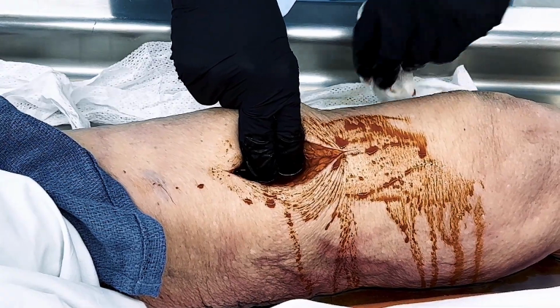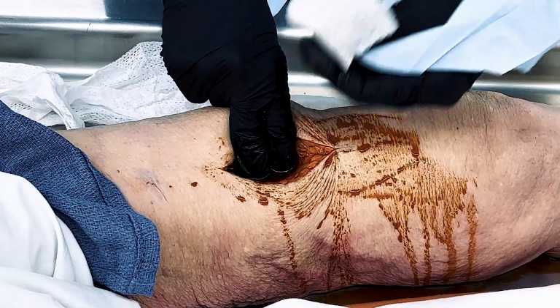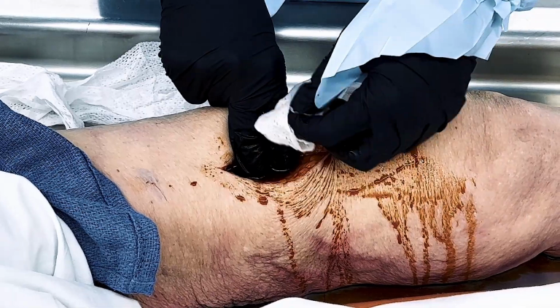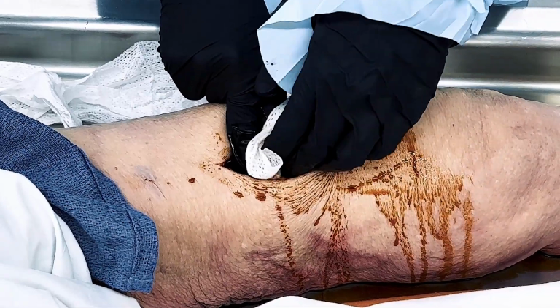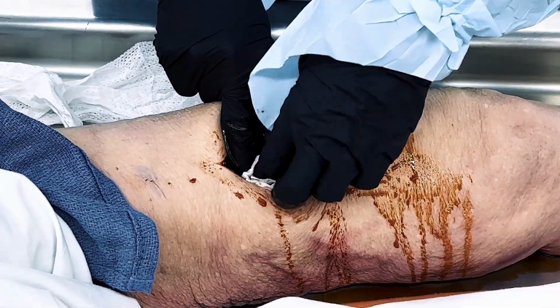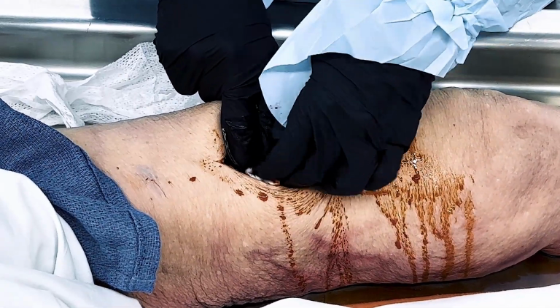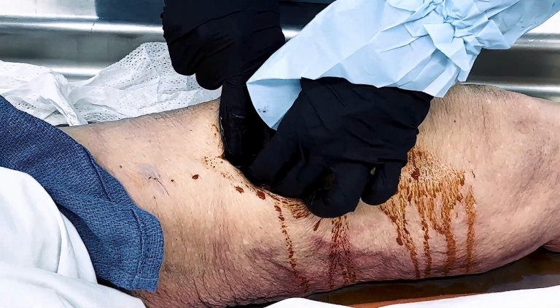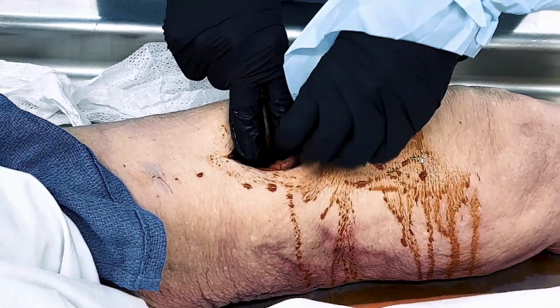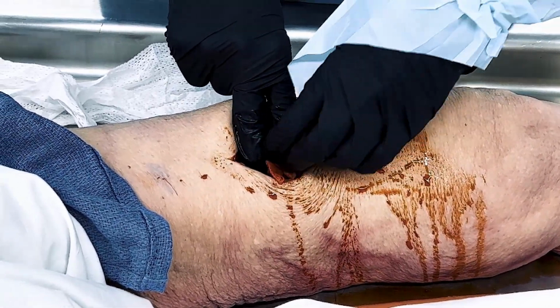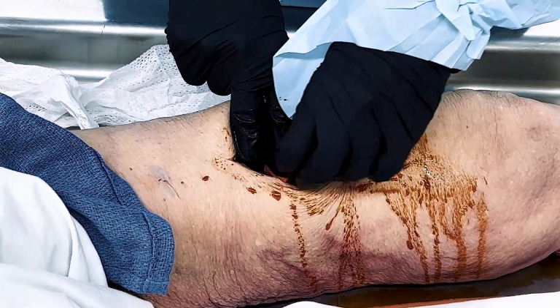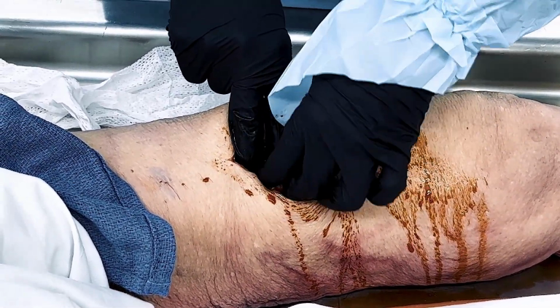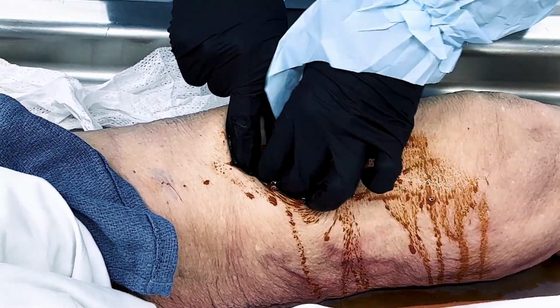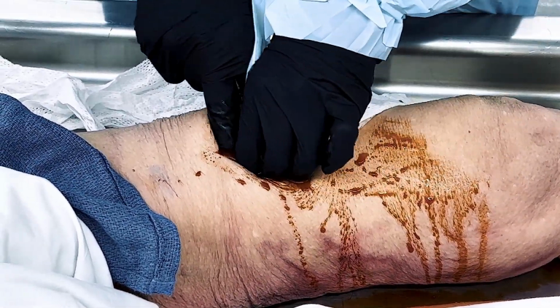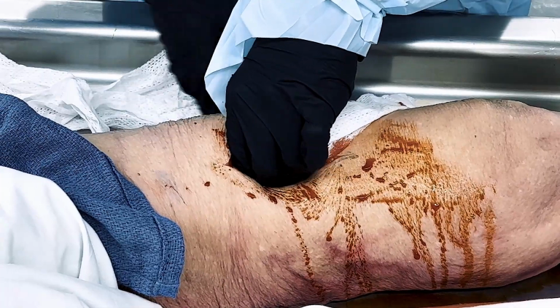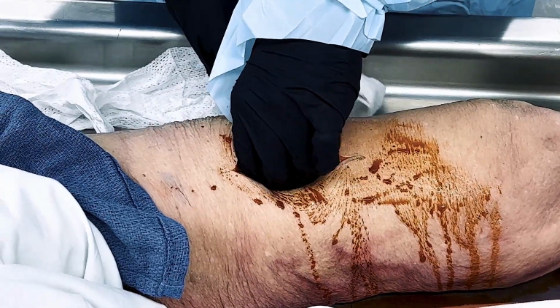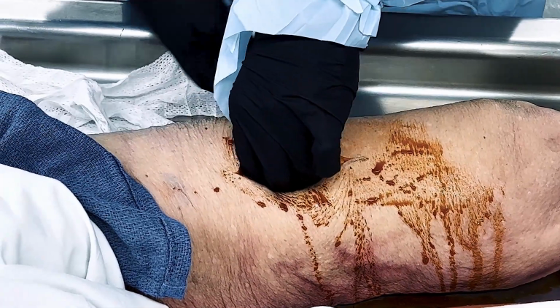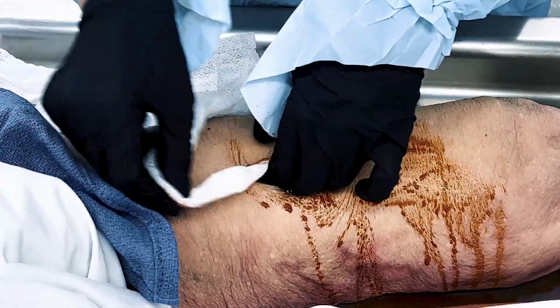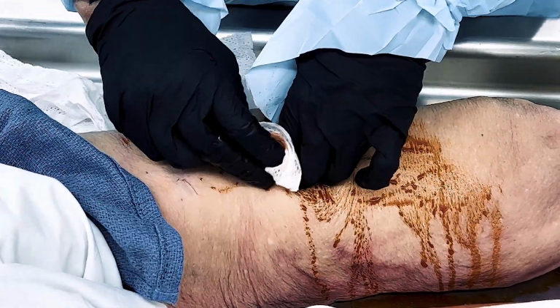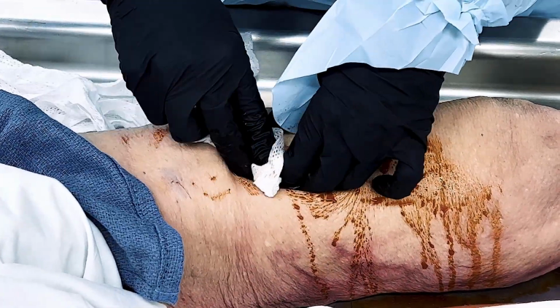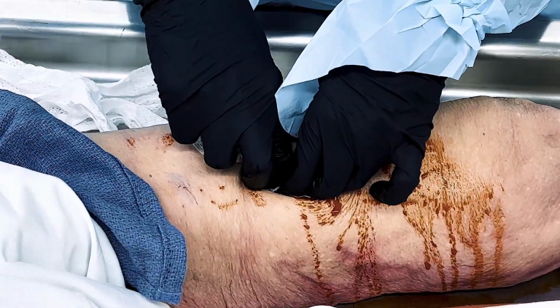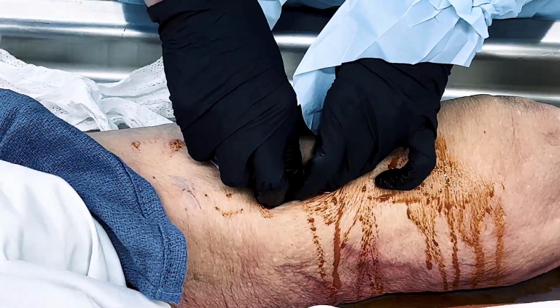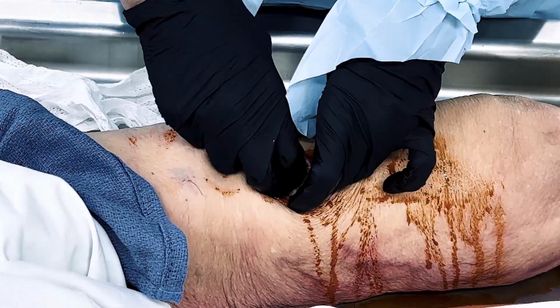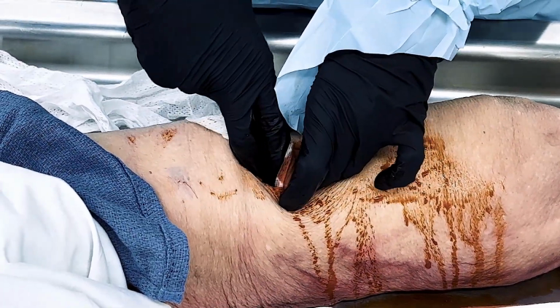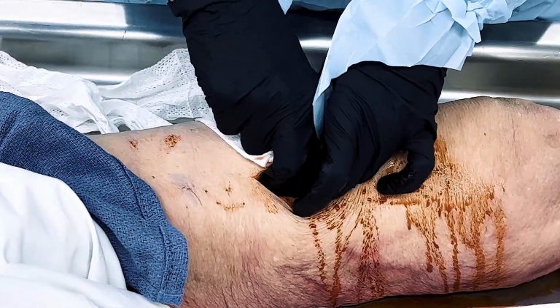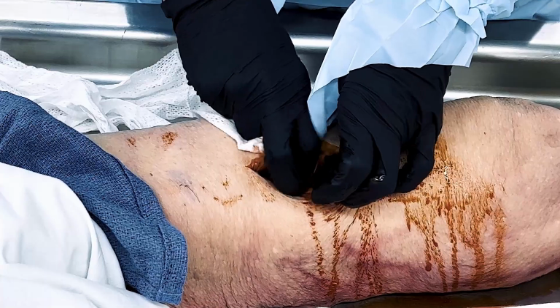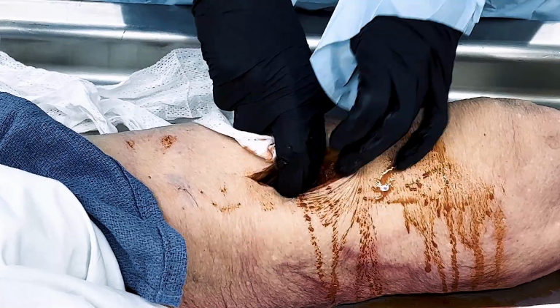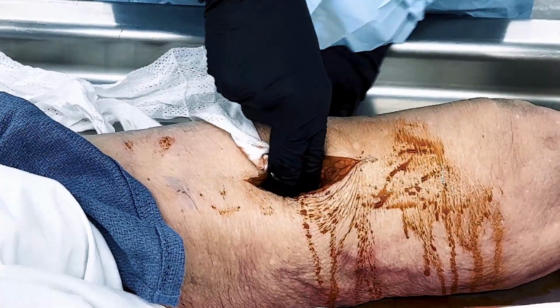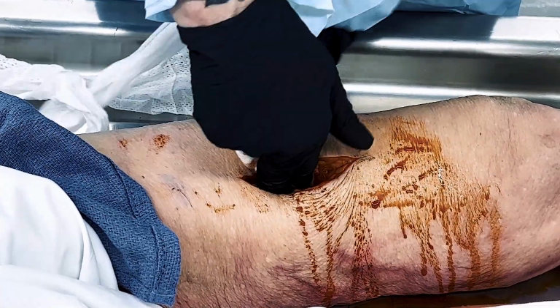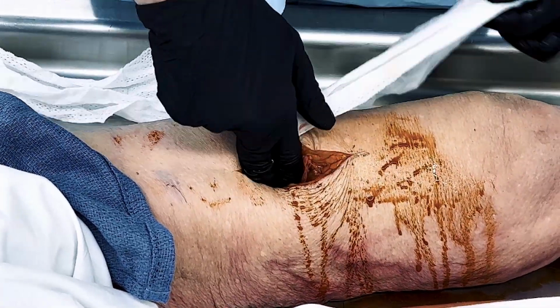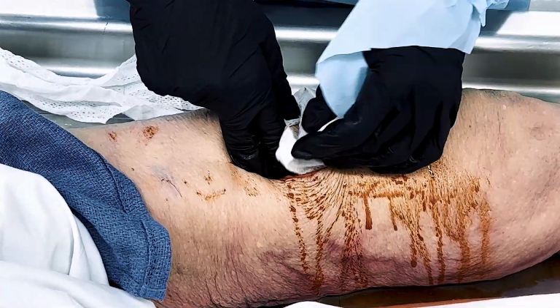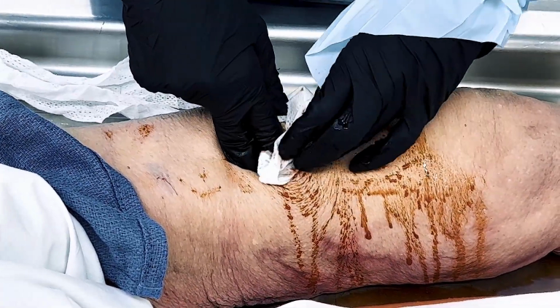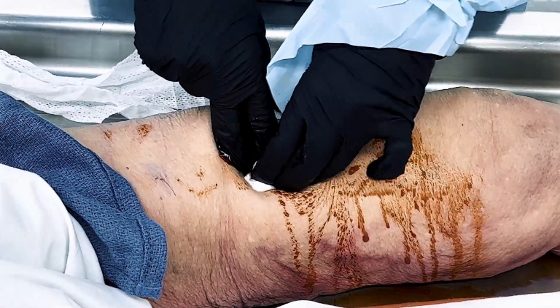A second method can be used. While holding constant pressure with one hand, grab a length of gauze of about two to three inches with your other hand. Push into the bleeding site and underneath the hand holding pressure. Alternate holding pressure with each hand as you introduce the gauze with the other.